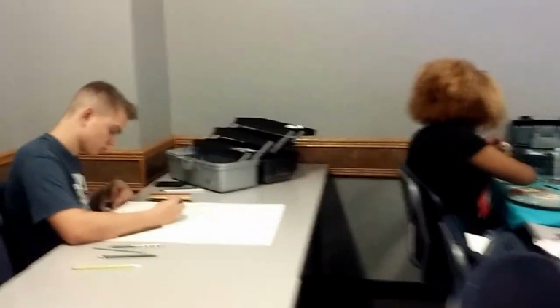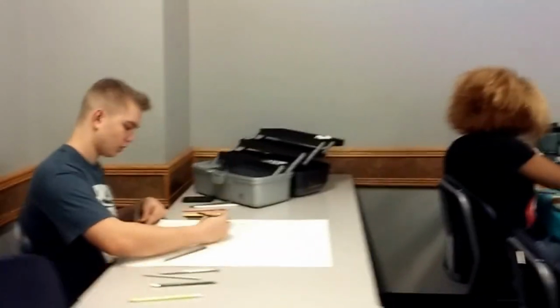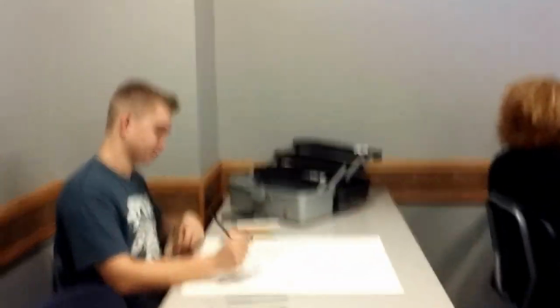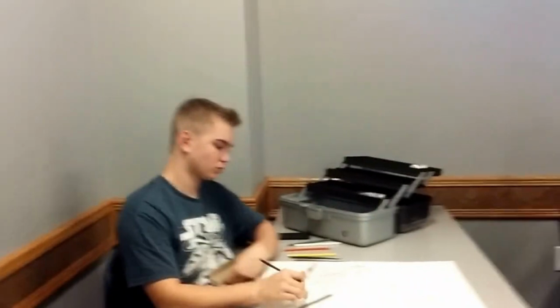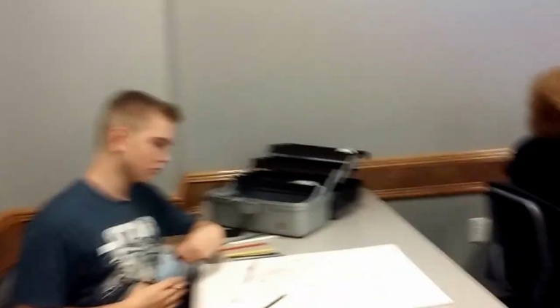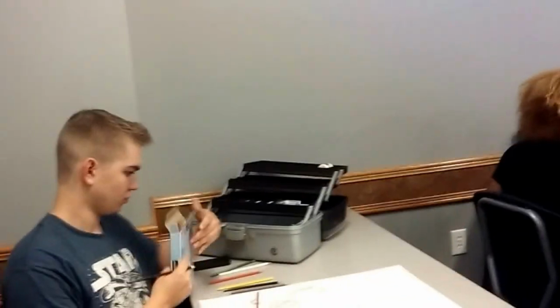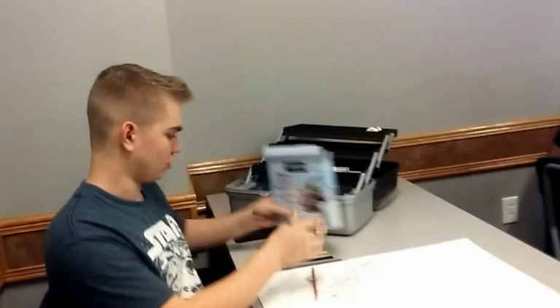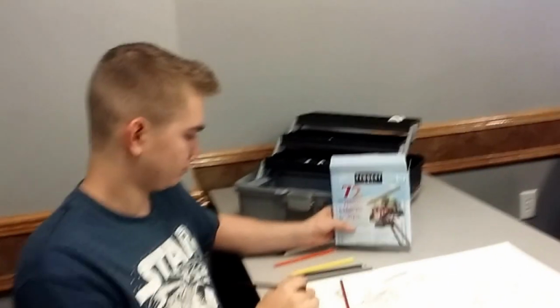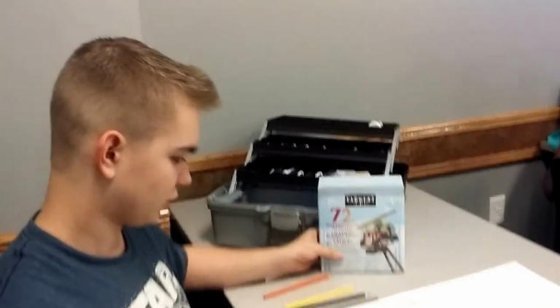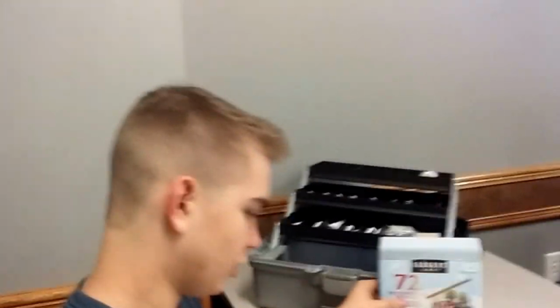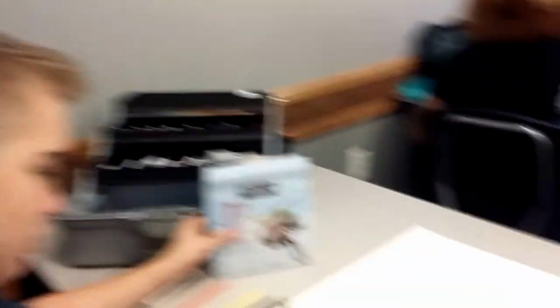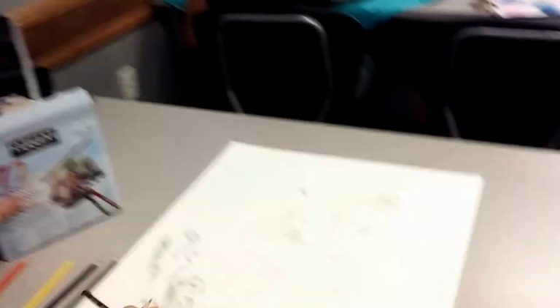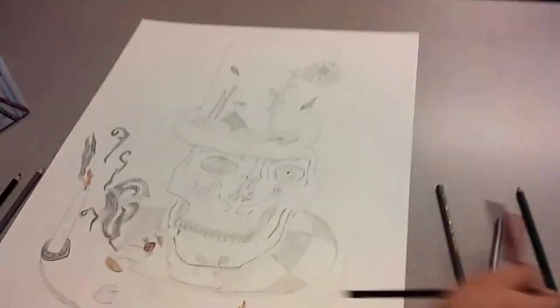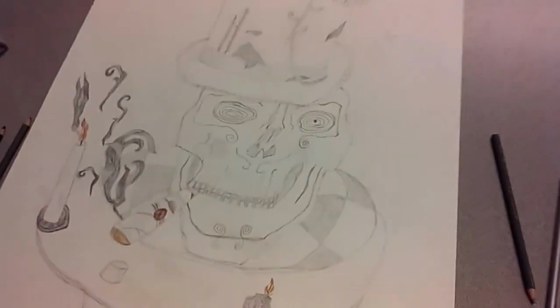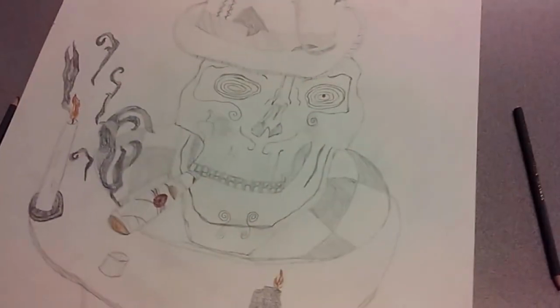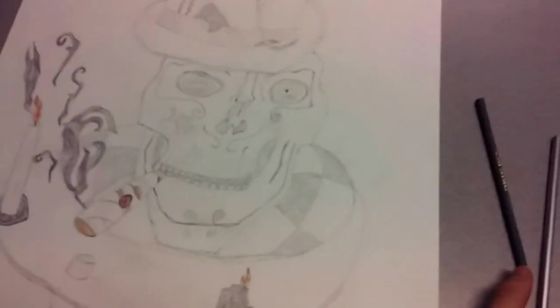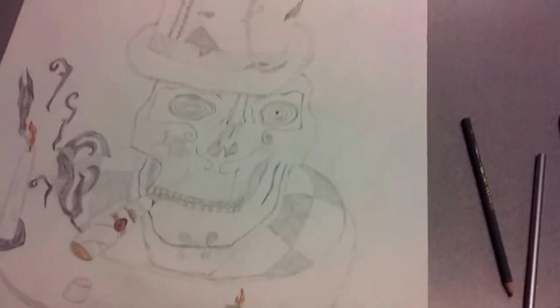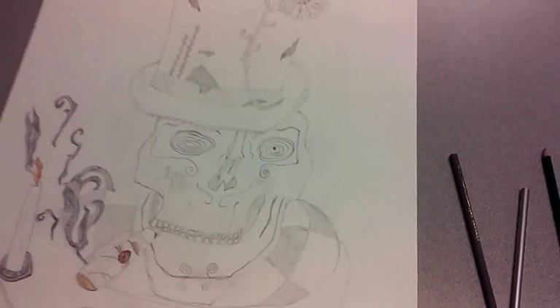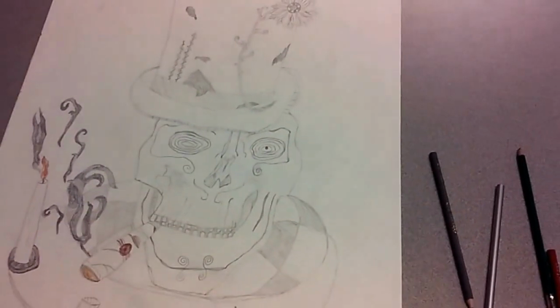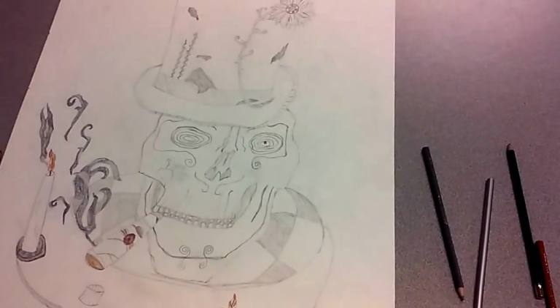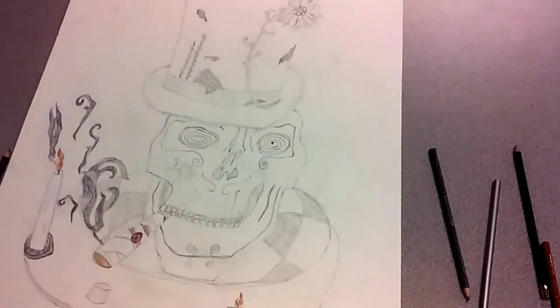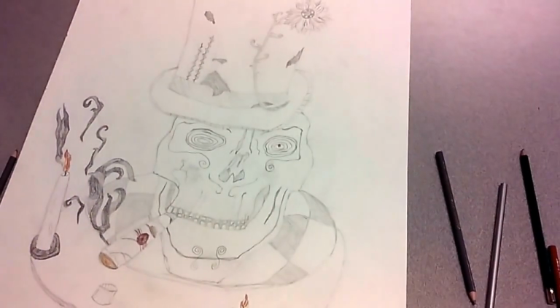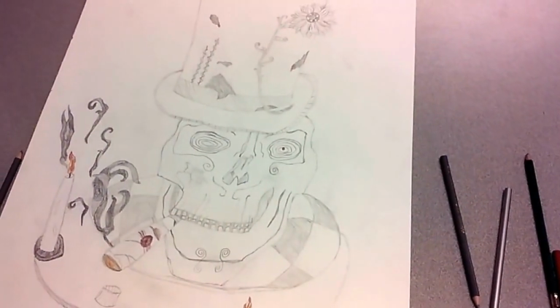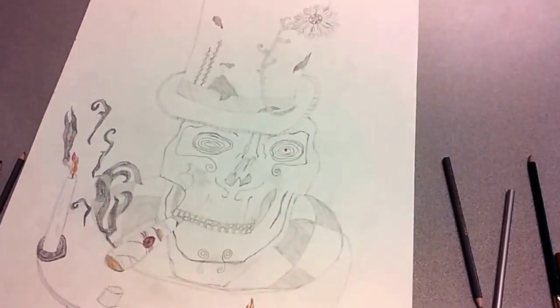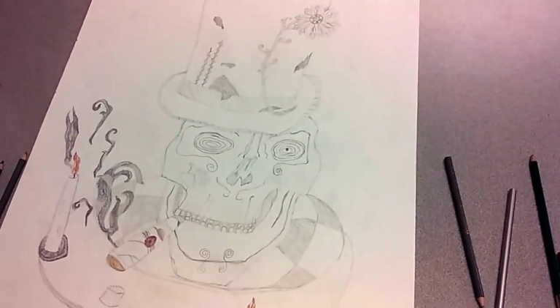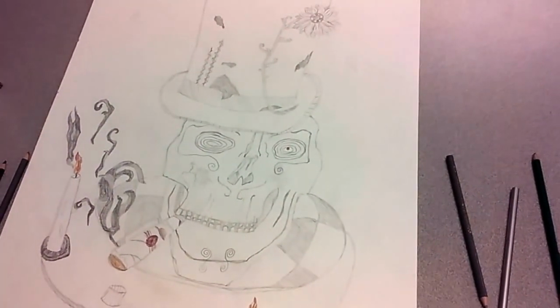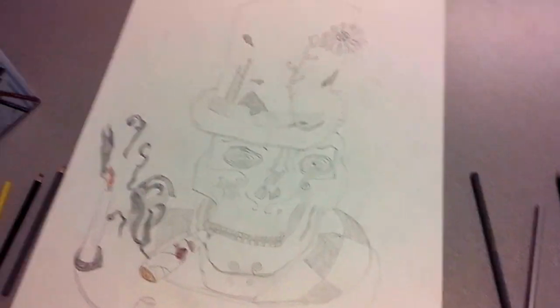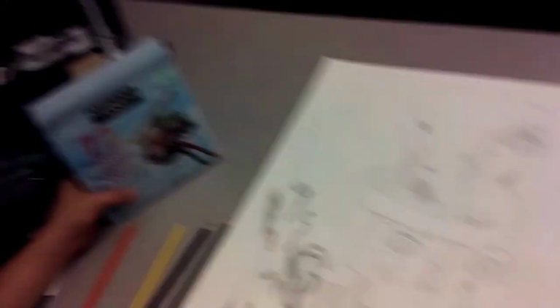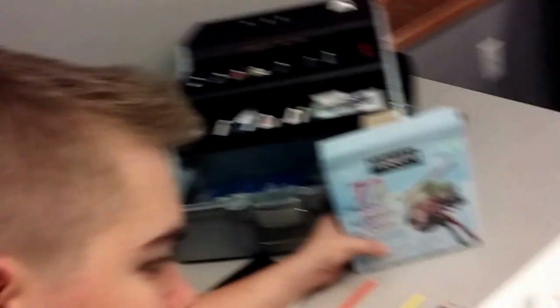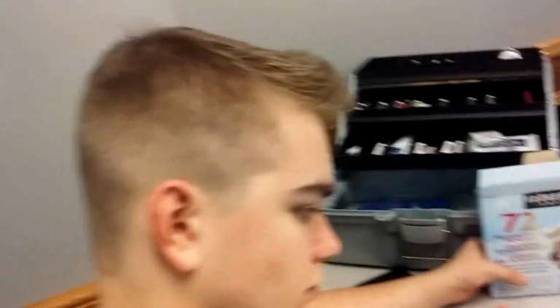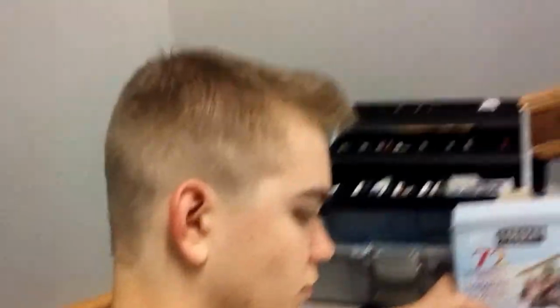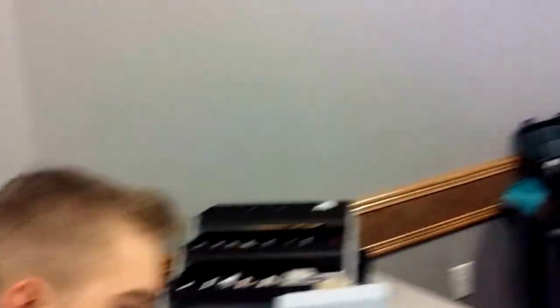Ryan, what are you working on? Skull on a pedestal. Very nice drawing. And now what are you doing? Adding the color? Coloring it in and then I'm going to put water over it to make the color smear. Okay, thank you.